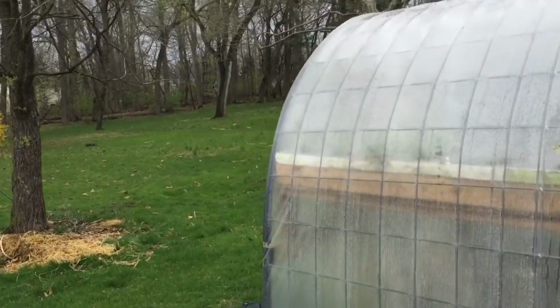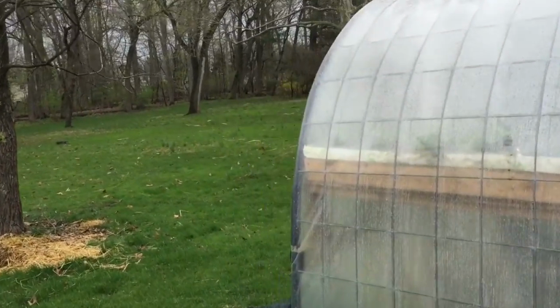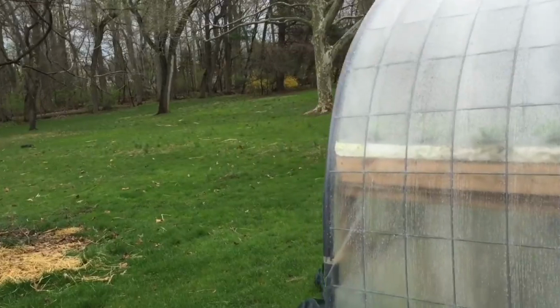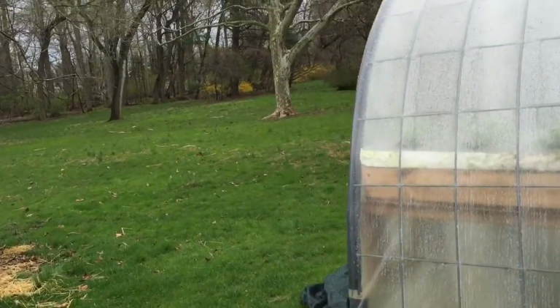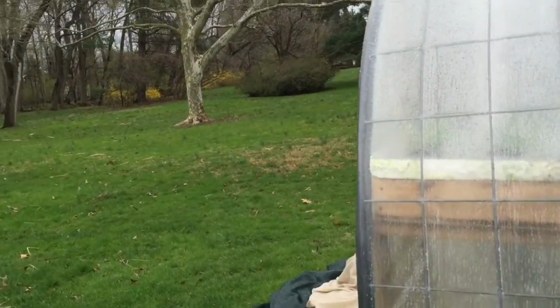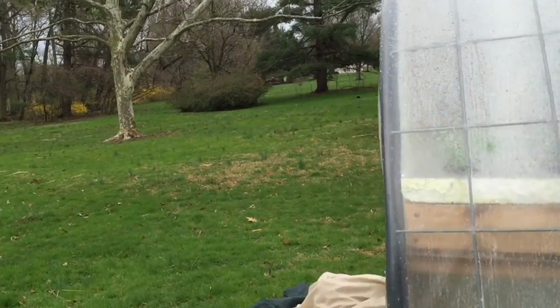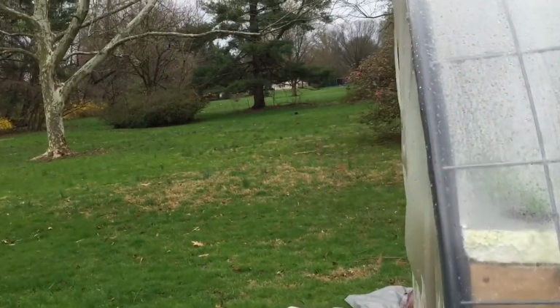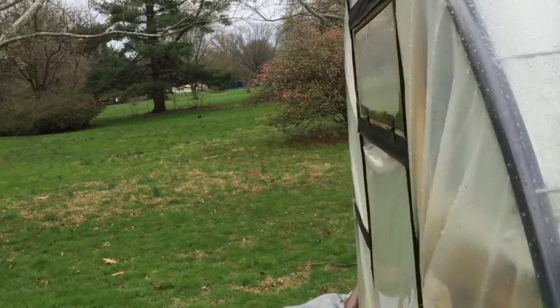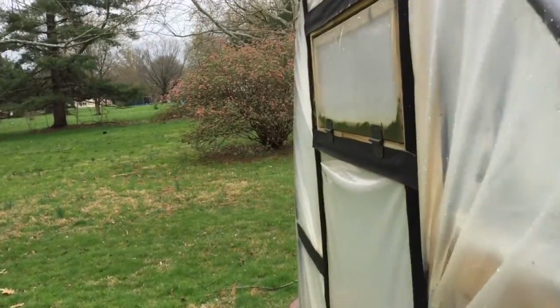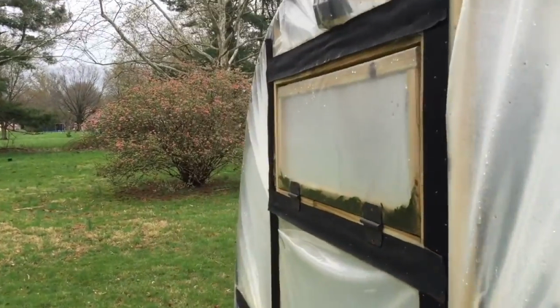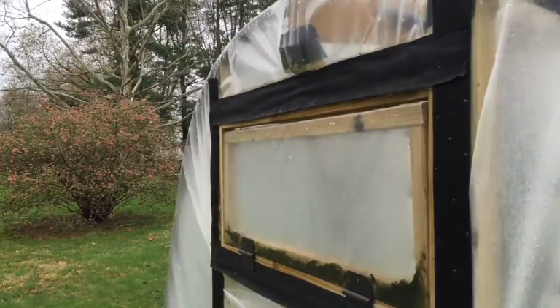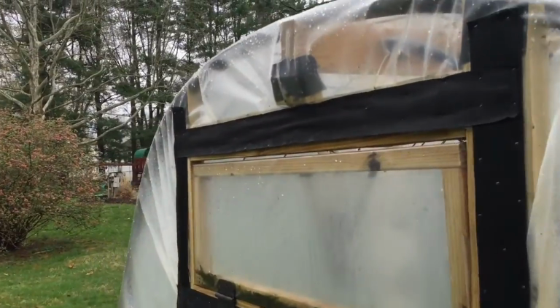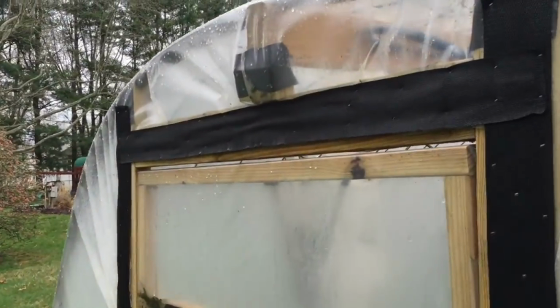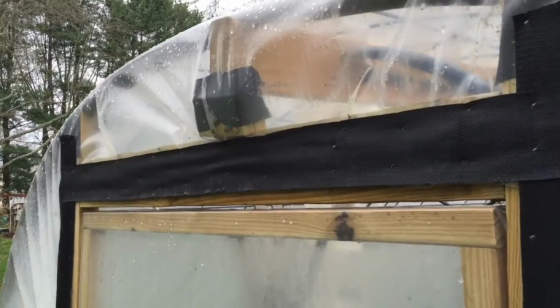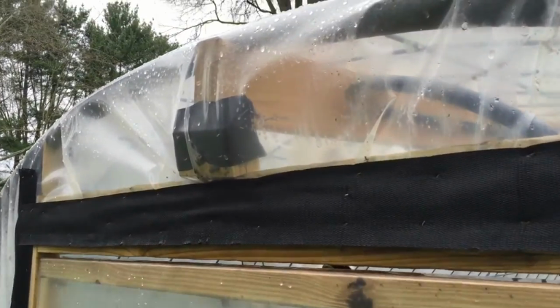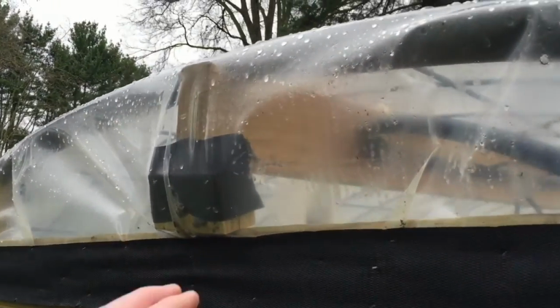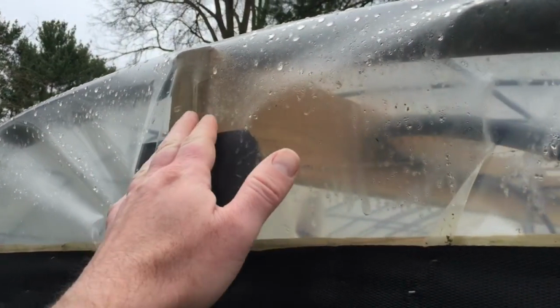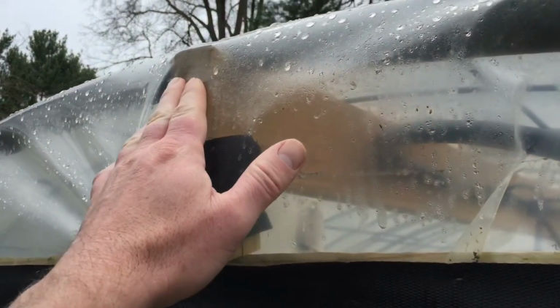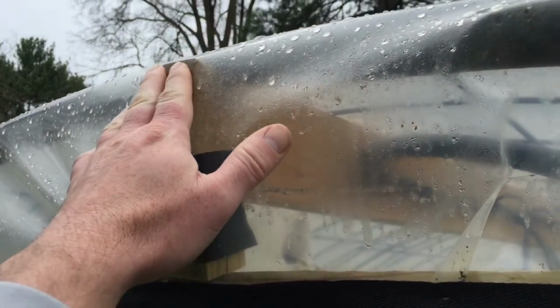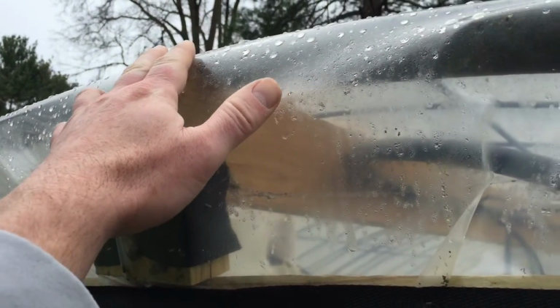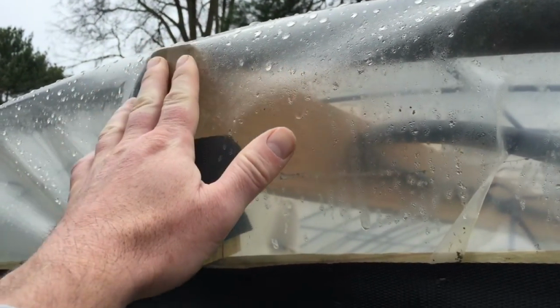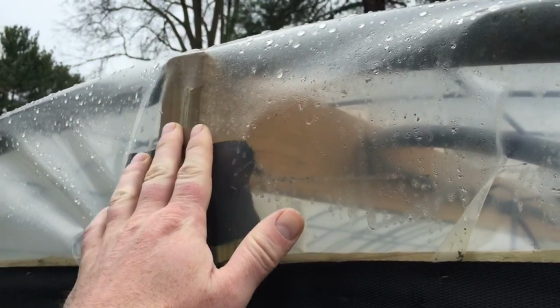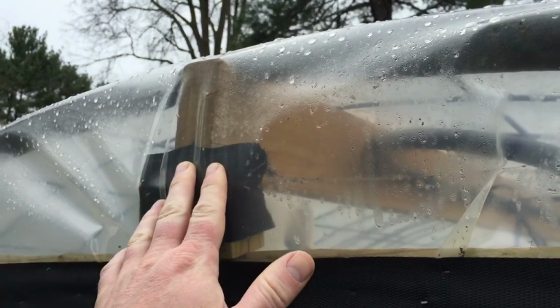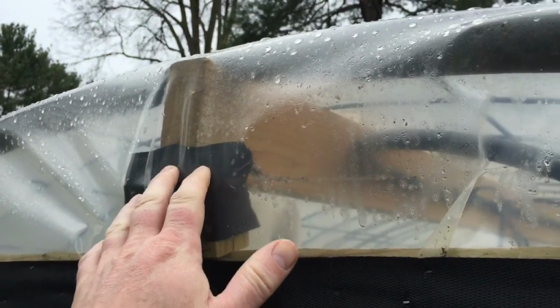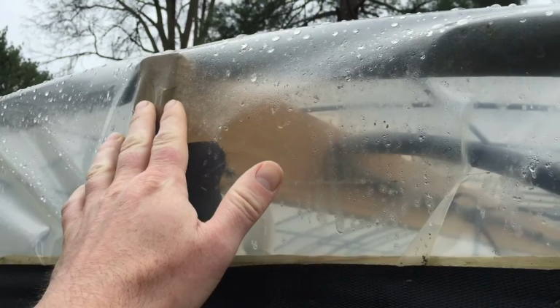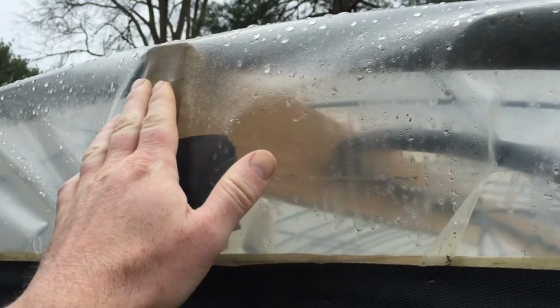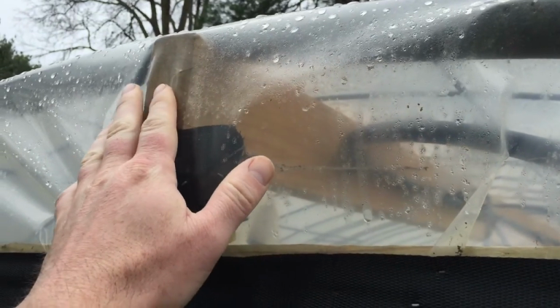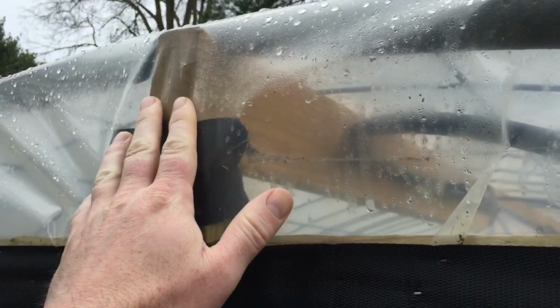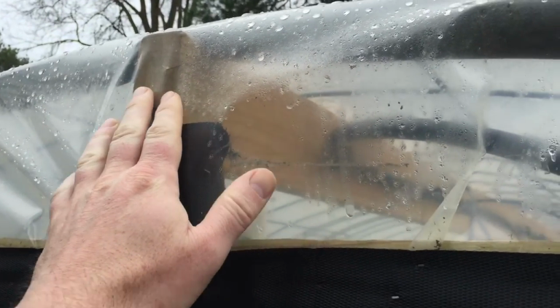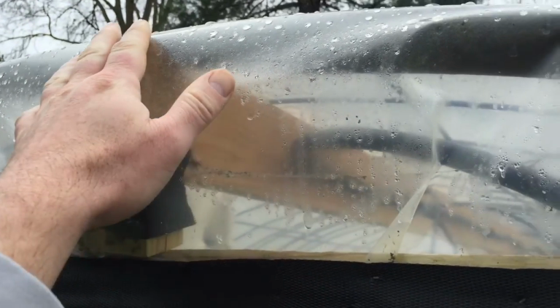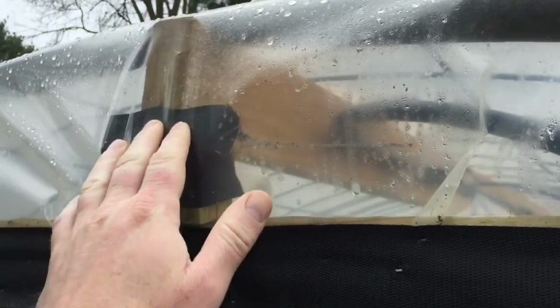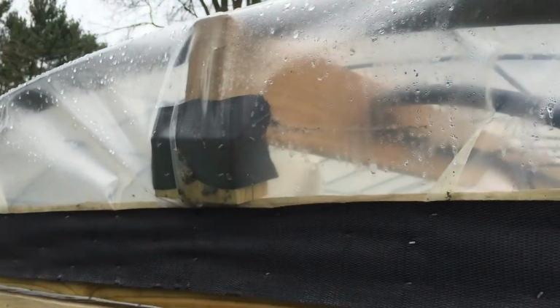The only issue I've seen so far is some expansion of this wood beam here that has either shifted down or expanded. It didn't put a hole in the plastic, but I can see that it's sticking out further than it was.